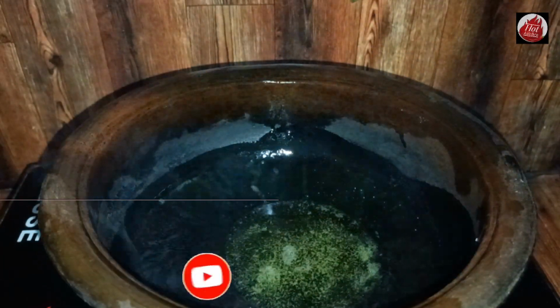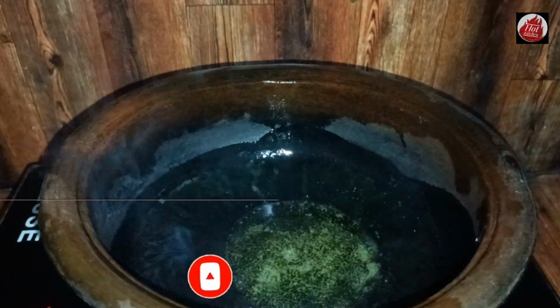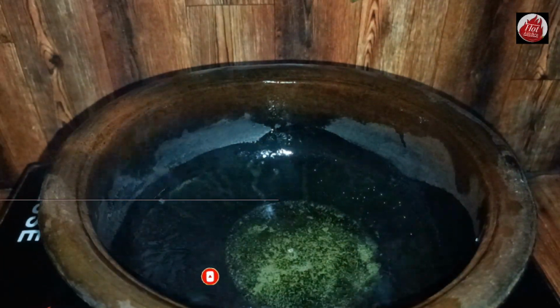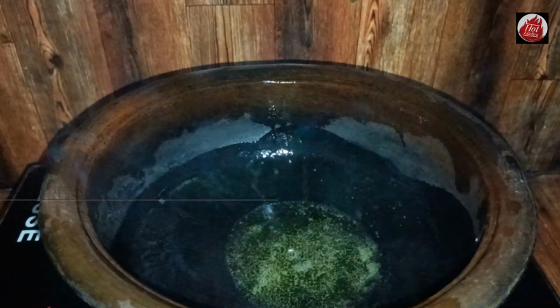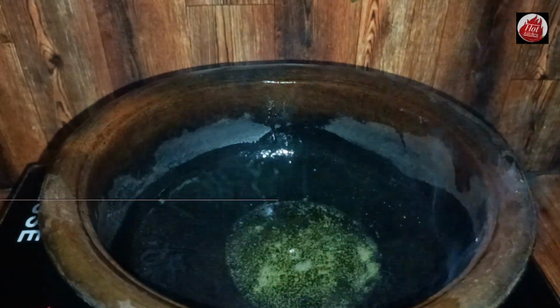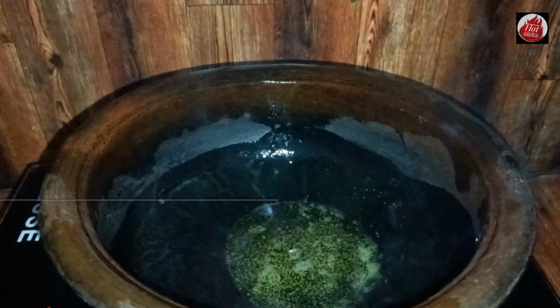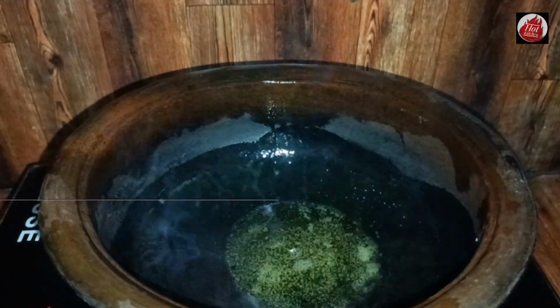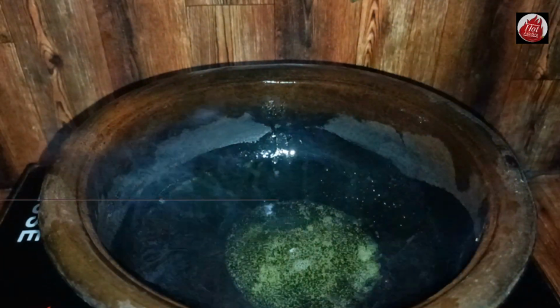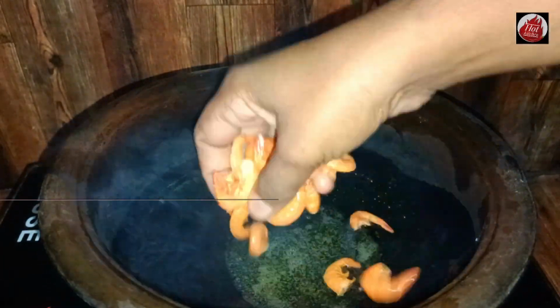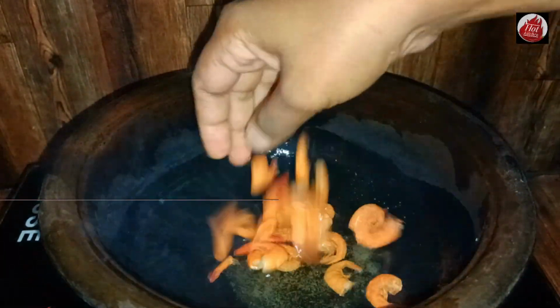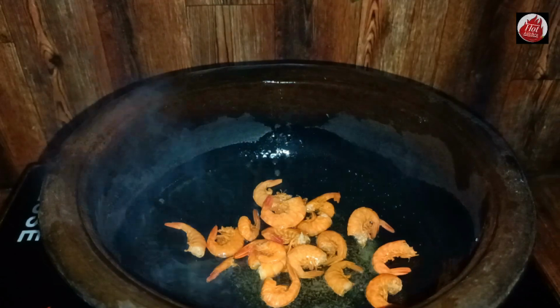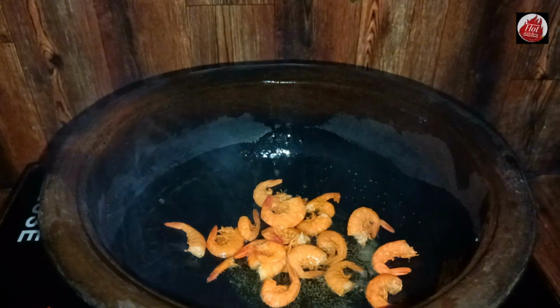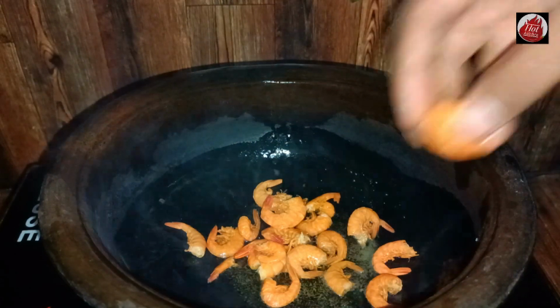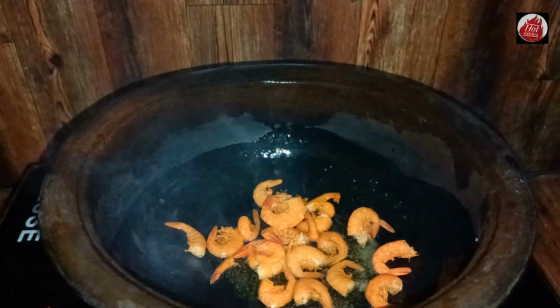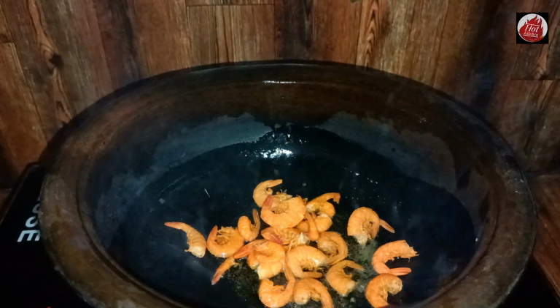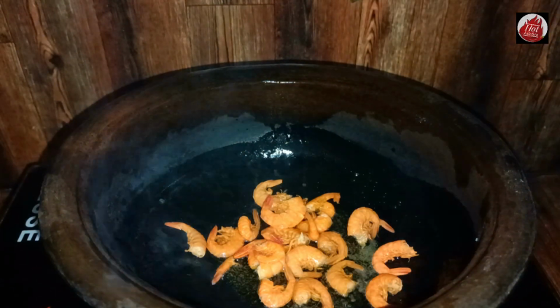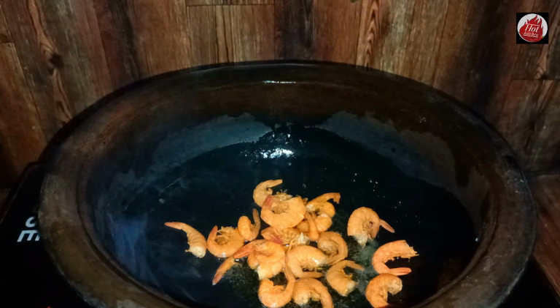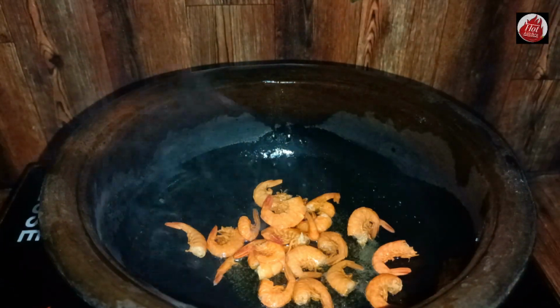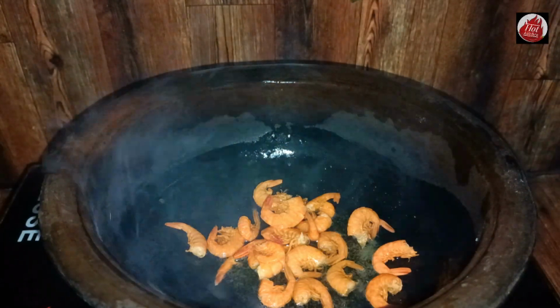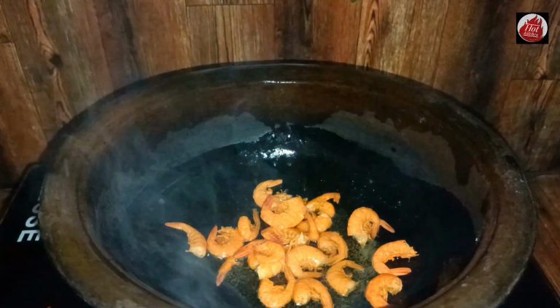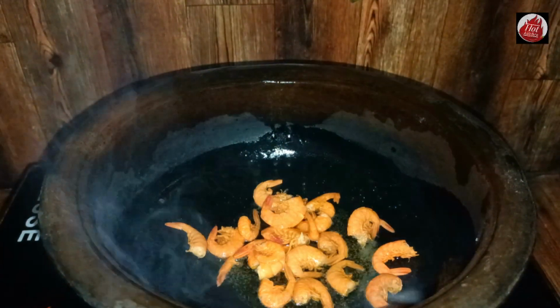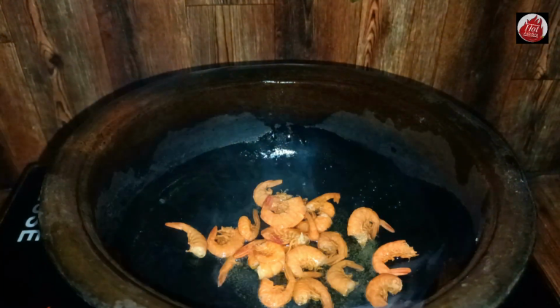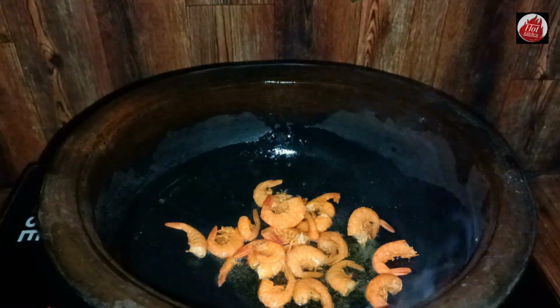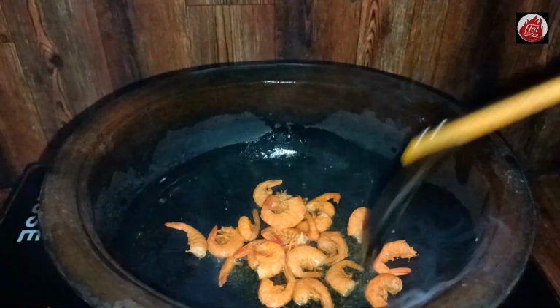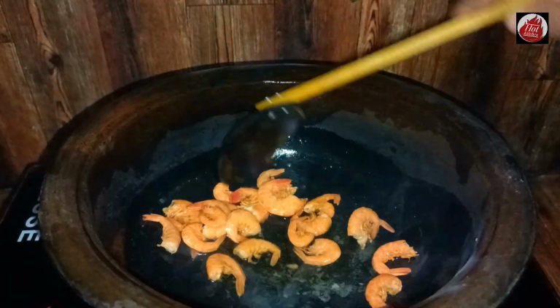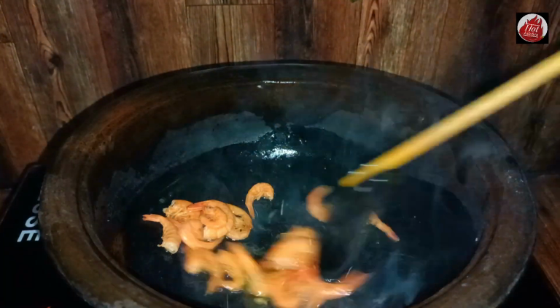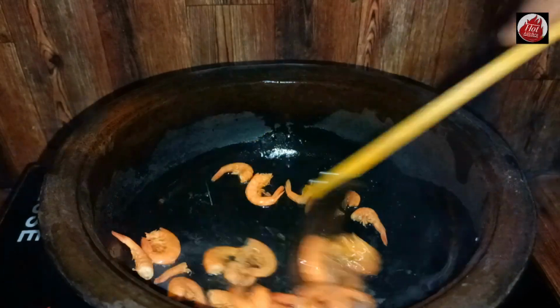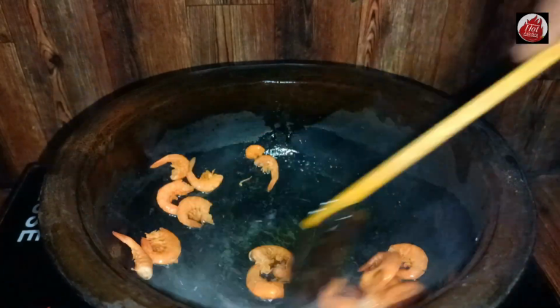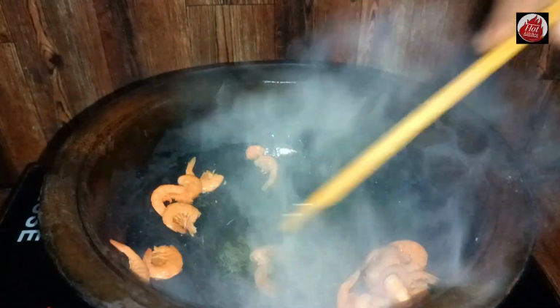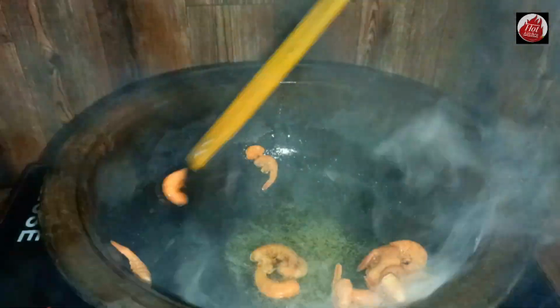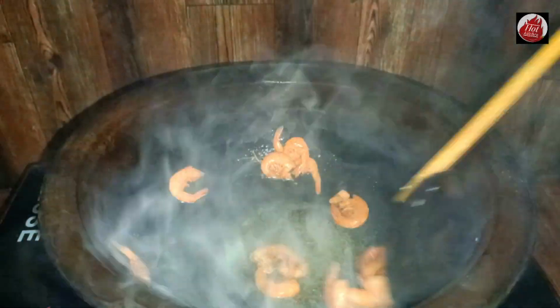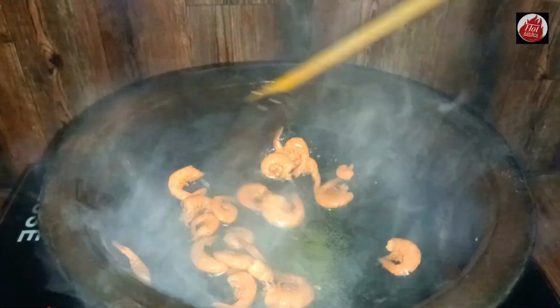In the next day, we will take the recipe for the recipe.